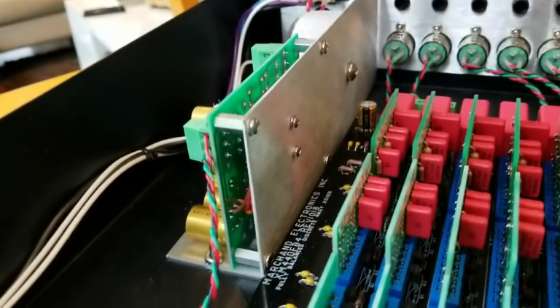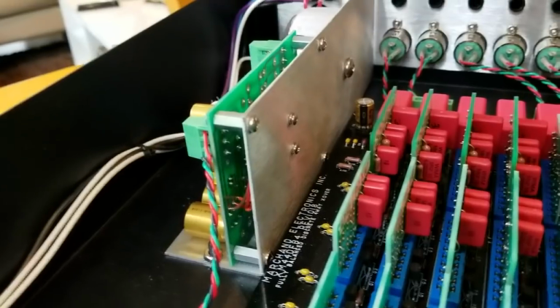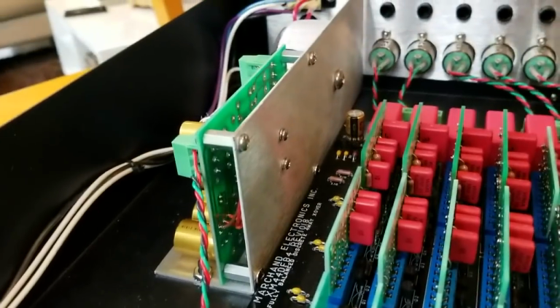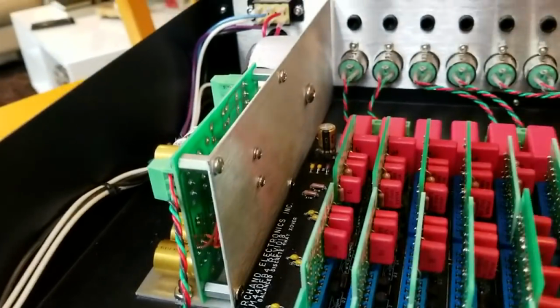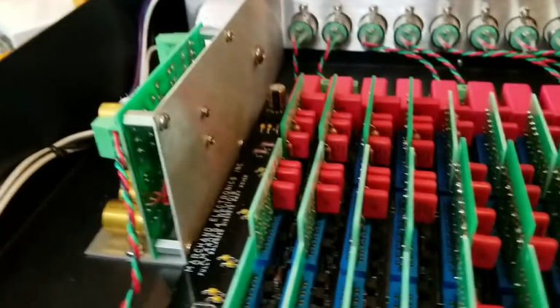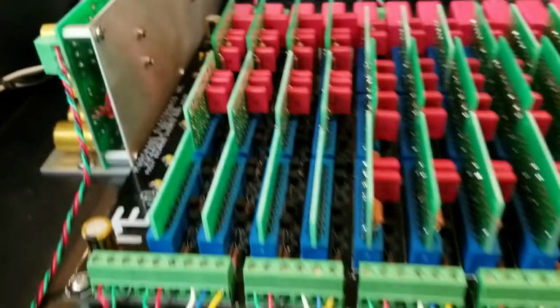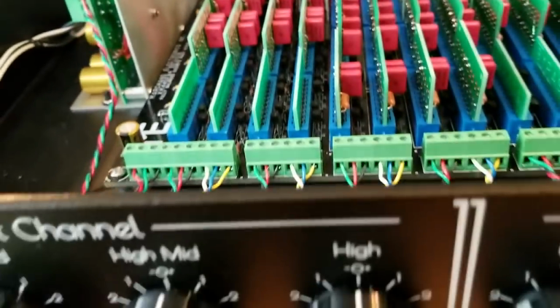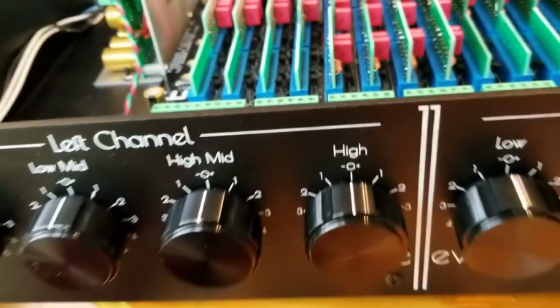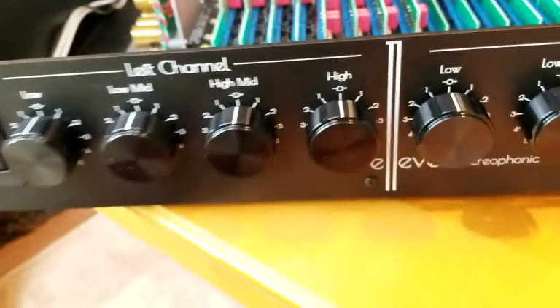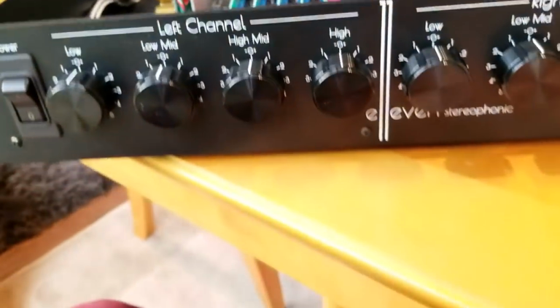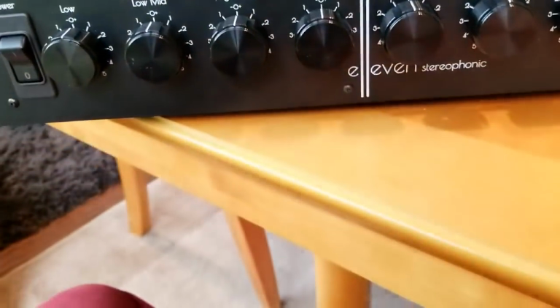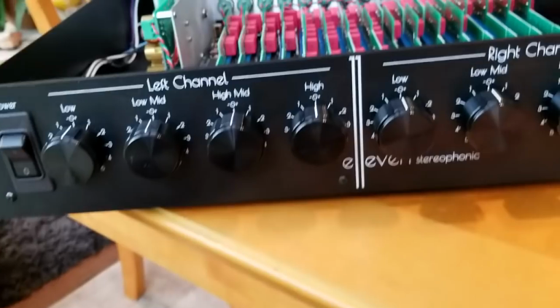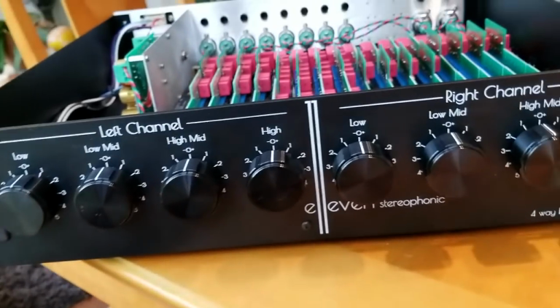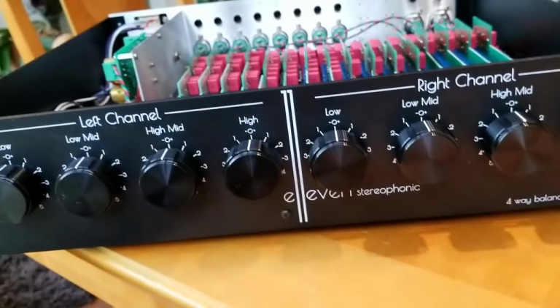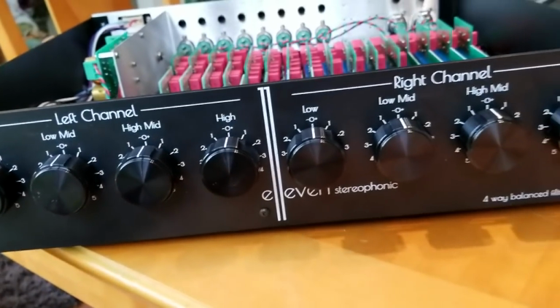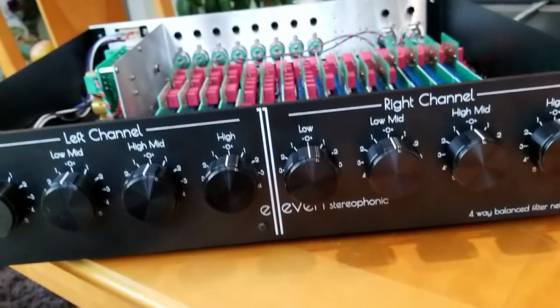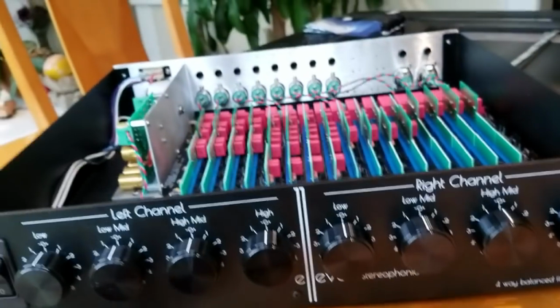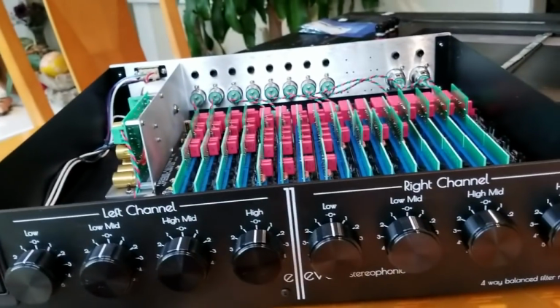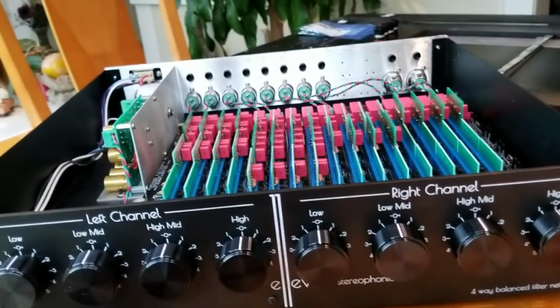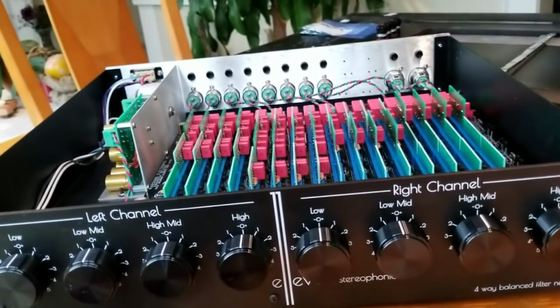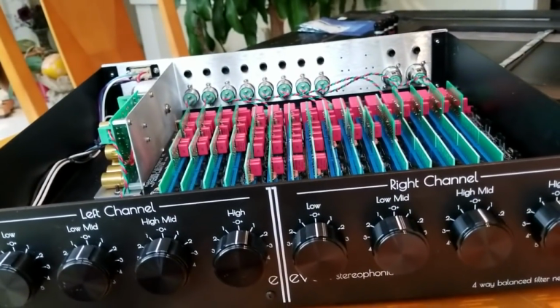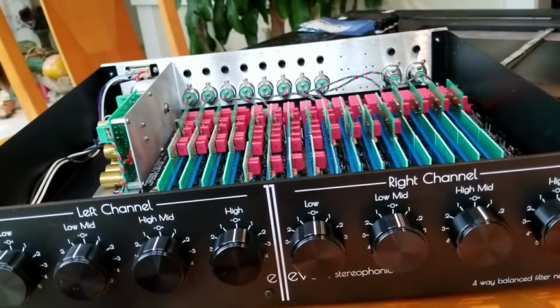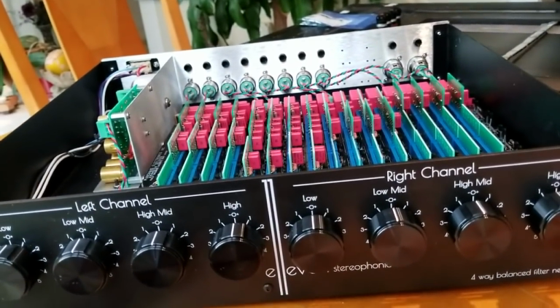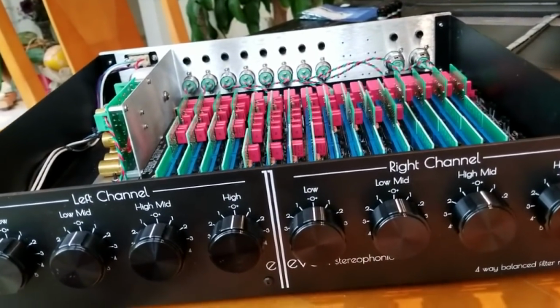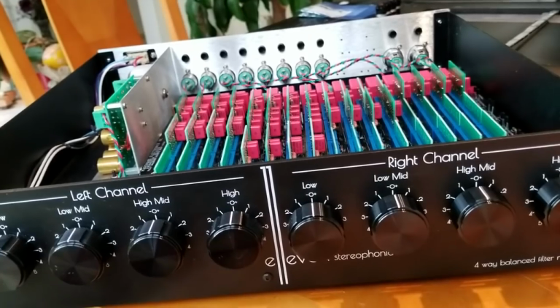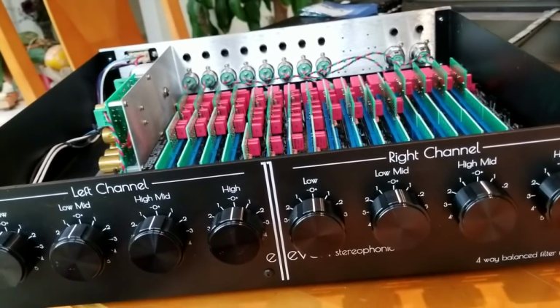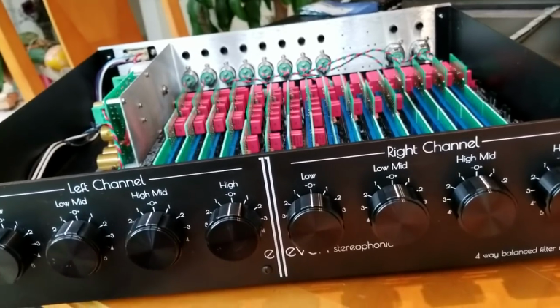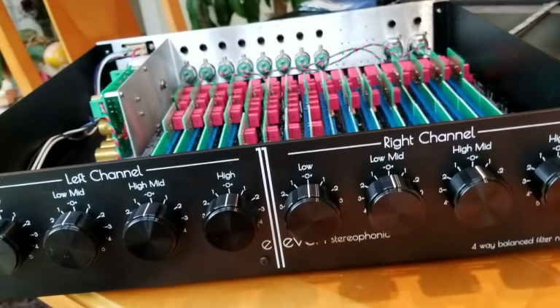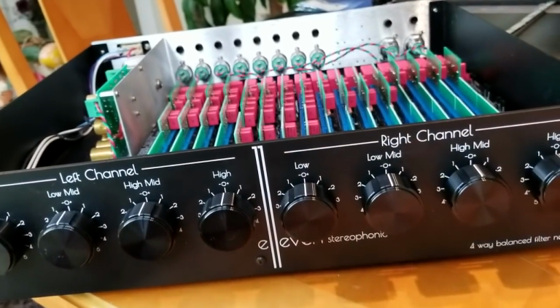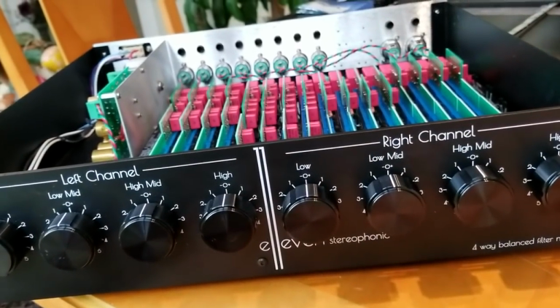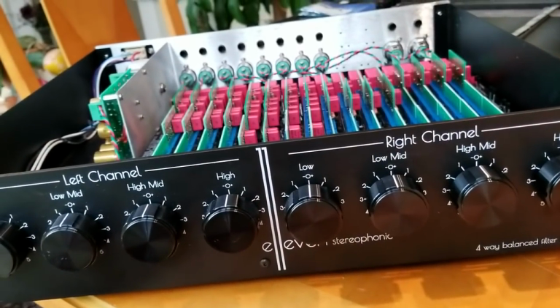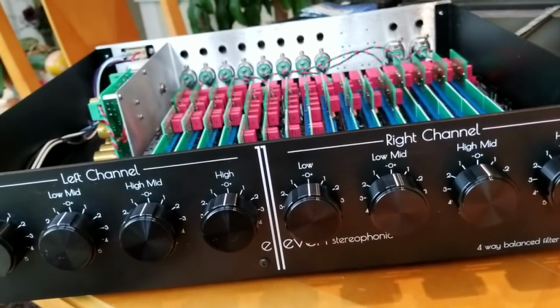That is the Marchand Custom Mikey crossover made by Phil Marchand. We'll have this thing in here this weekend and we'll see how it rocks. All right everybody, thanks for joining. See you.